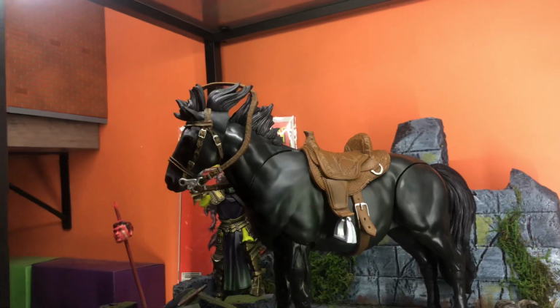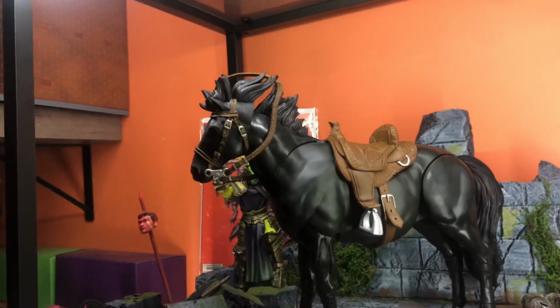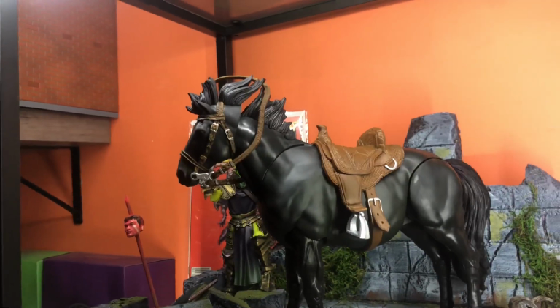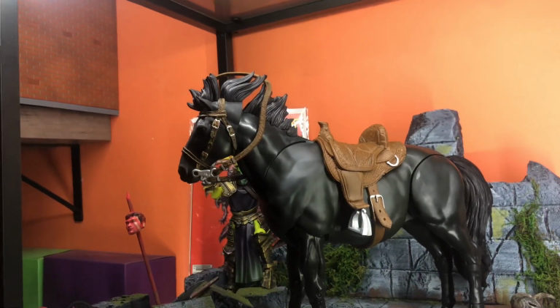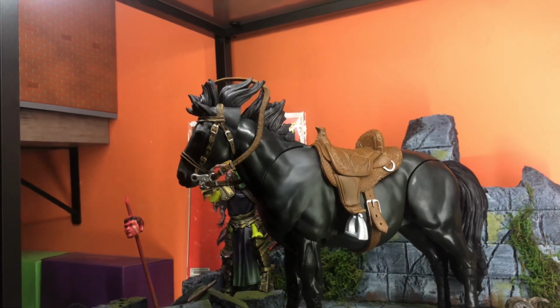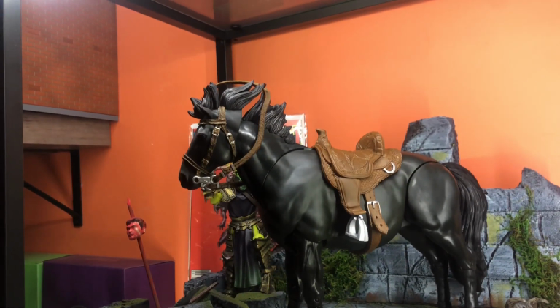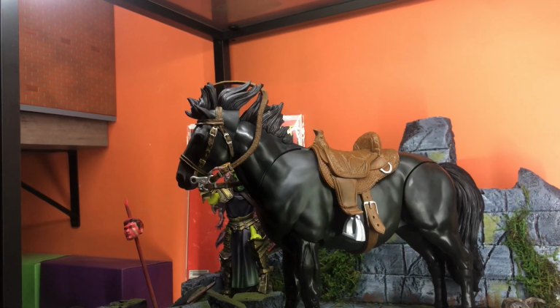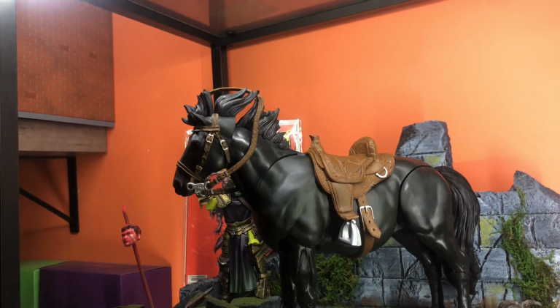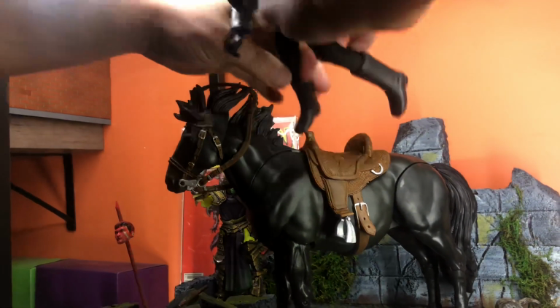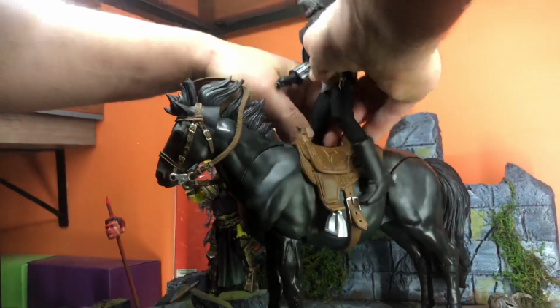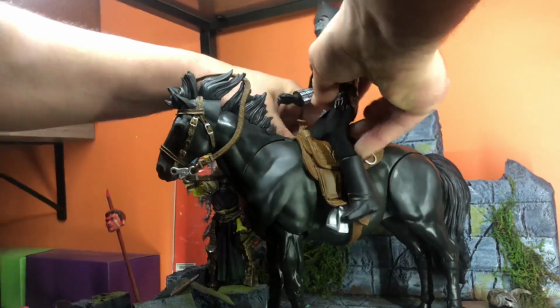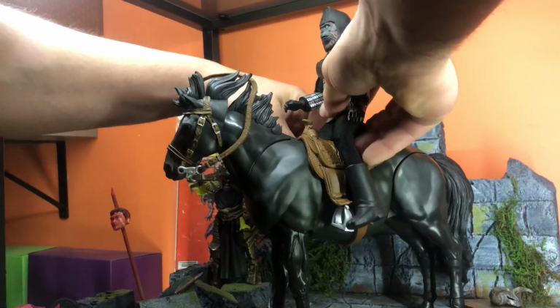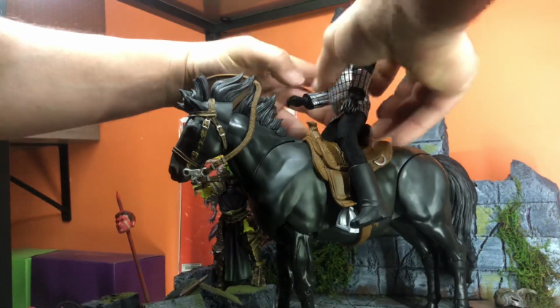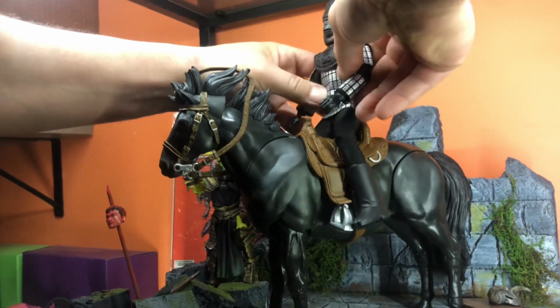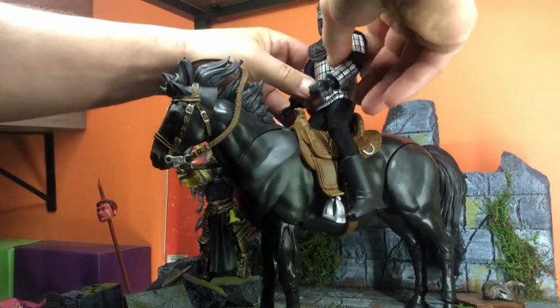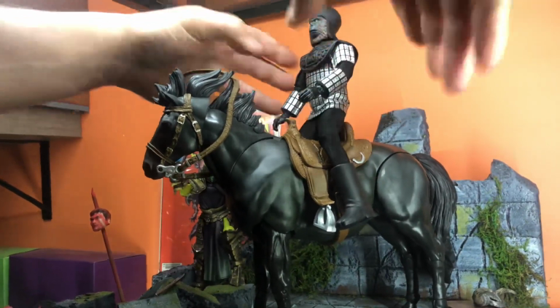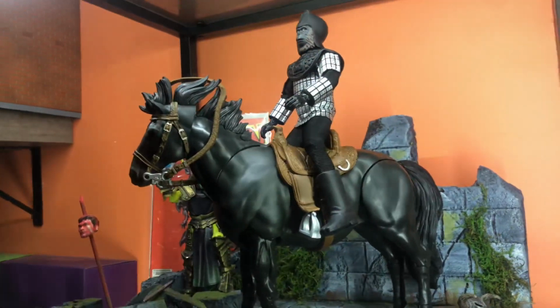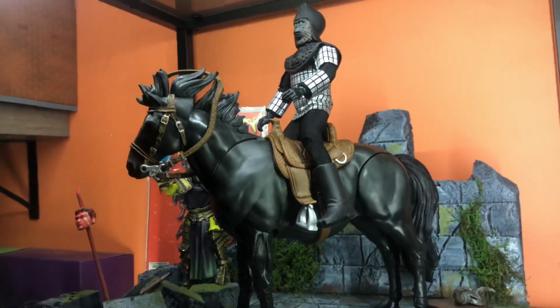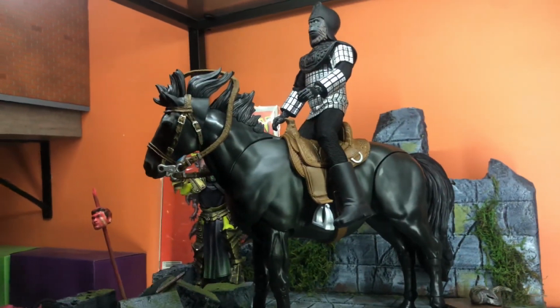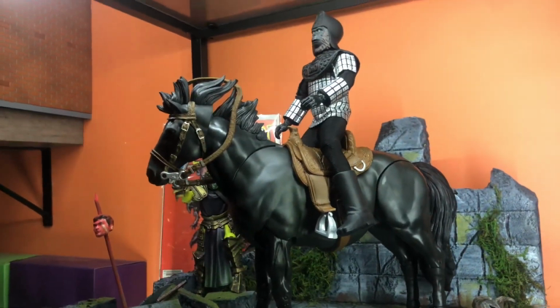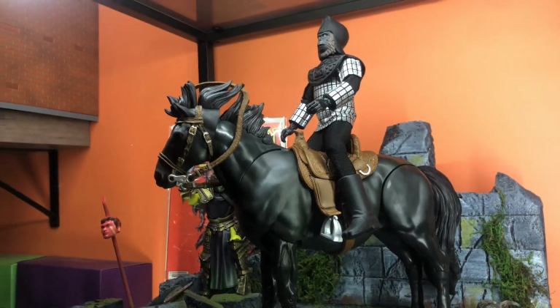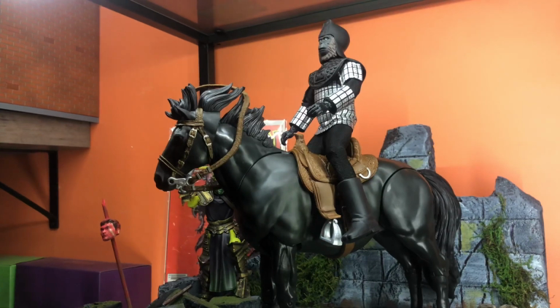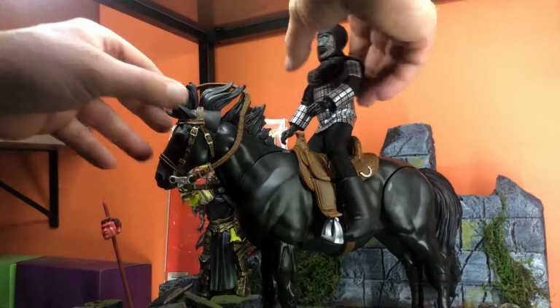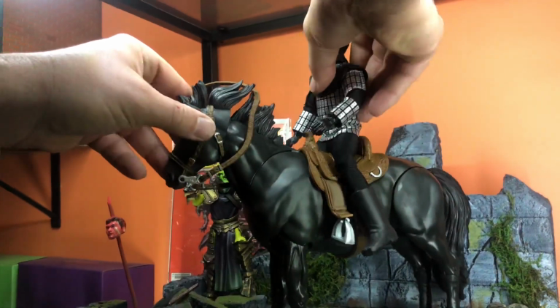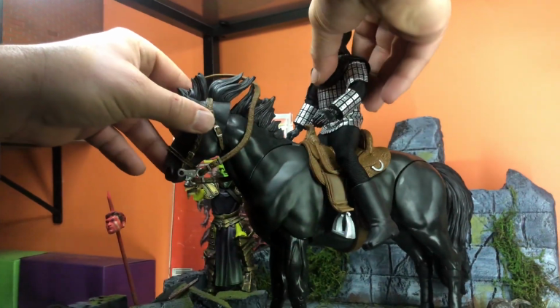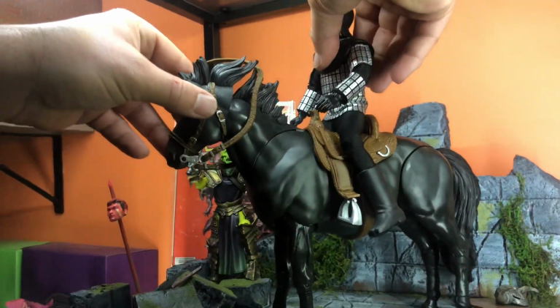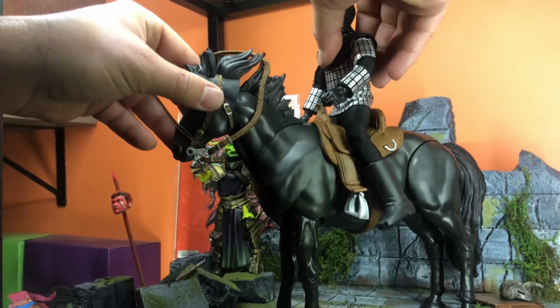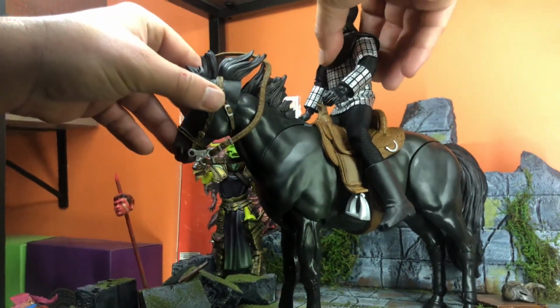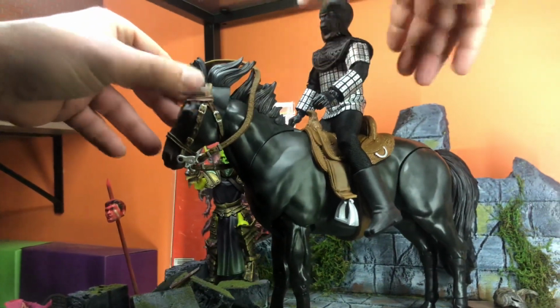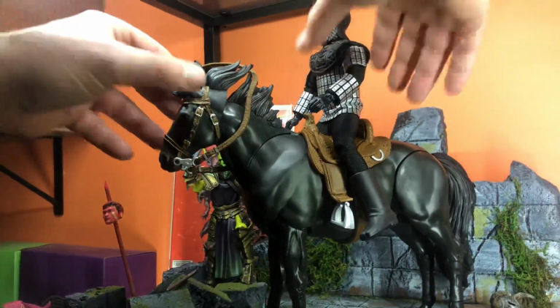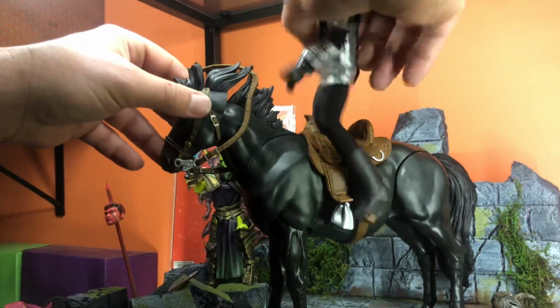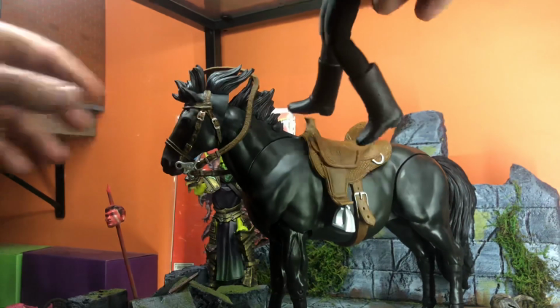Next up, we're going to do a Mego Planet of the Apes figure. That makes sense — that fits quite well. Looks pretty good. You've got to plop them in there more. Yeah, there you go. That looks pretty good for scale.